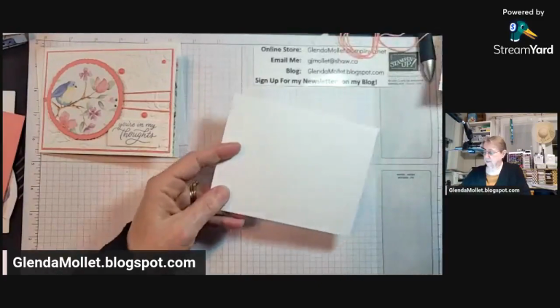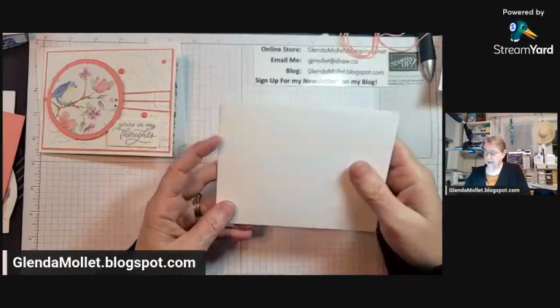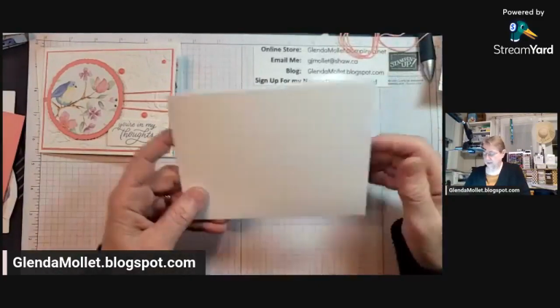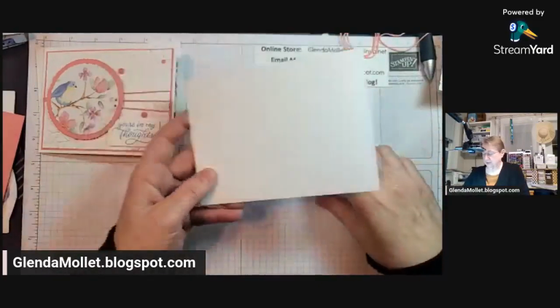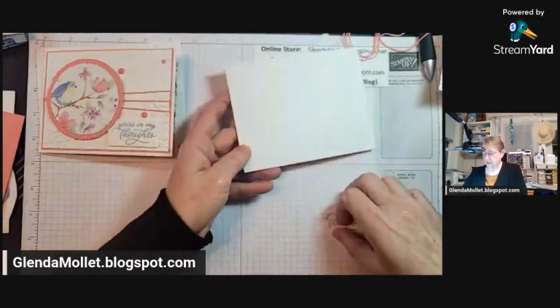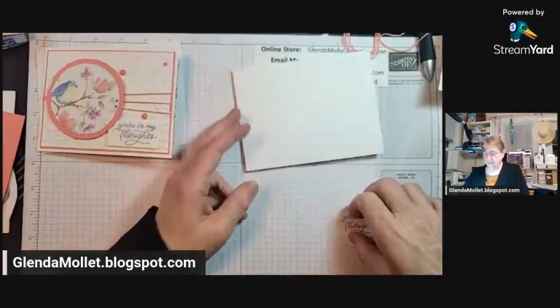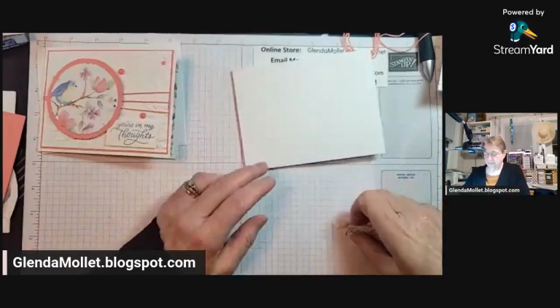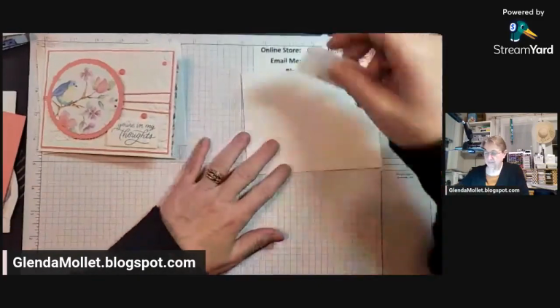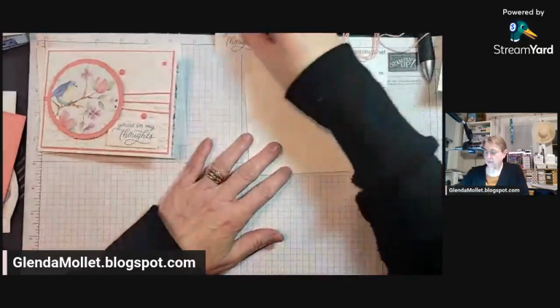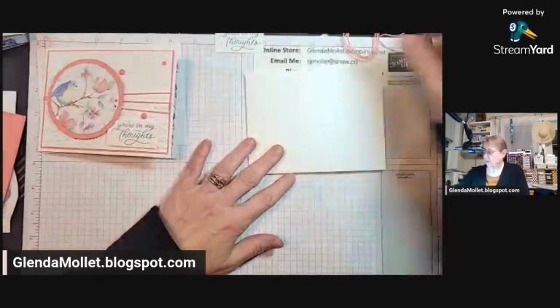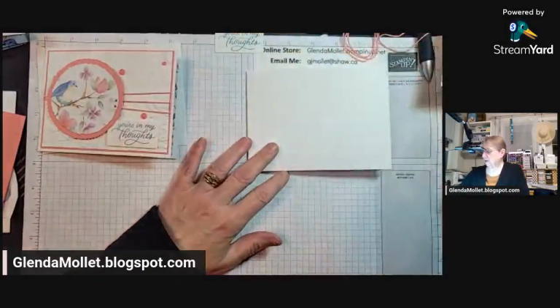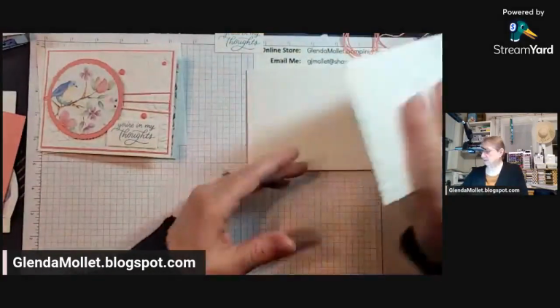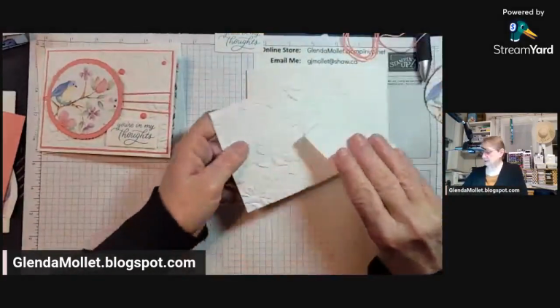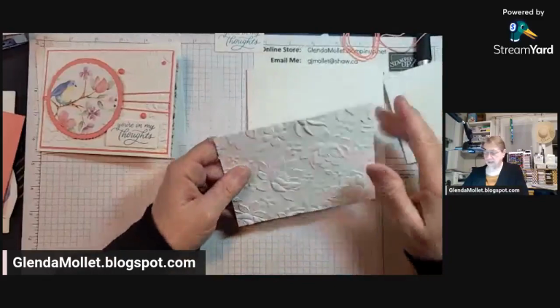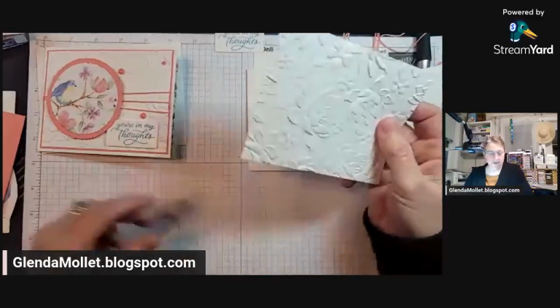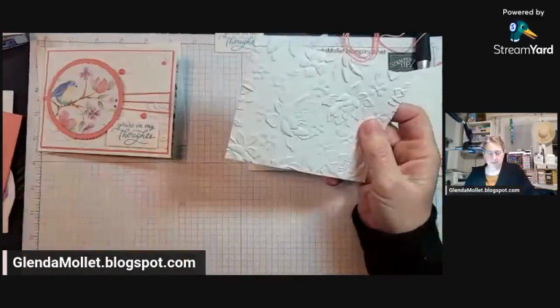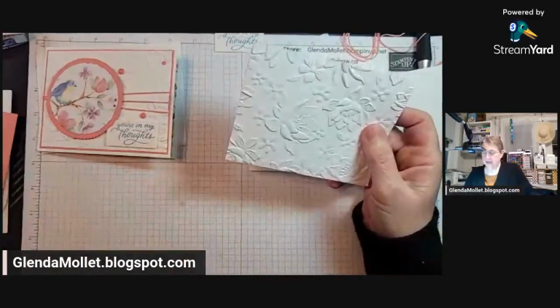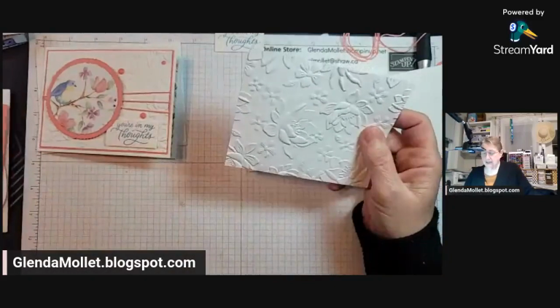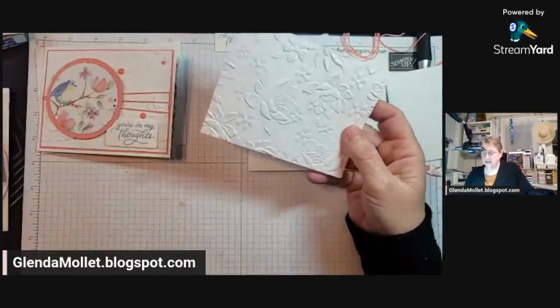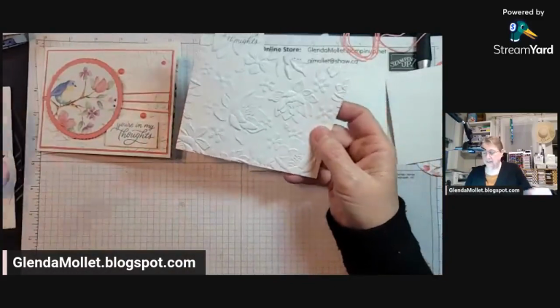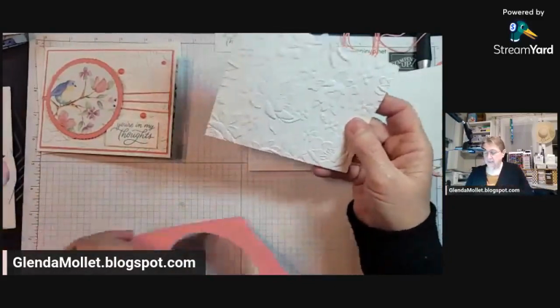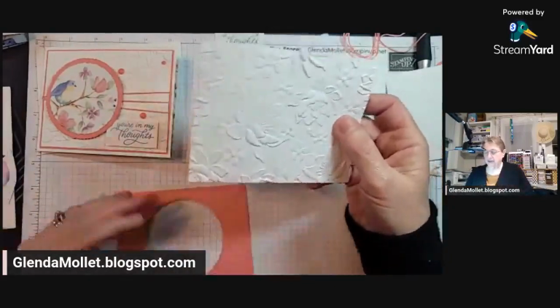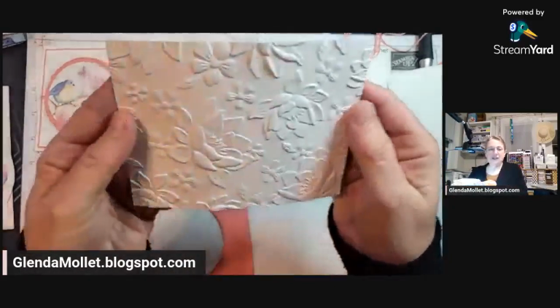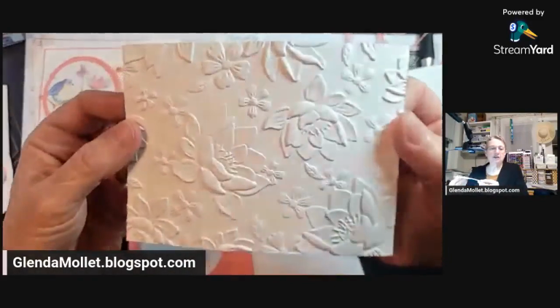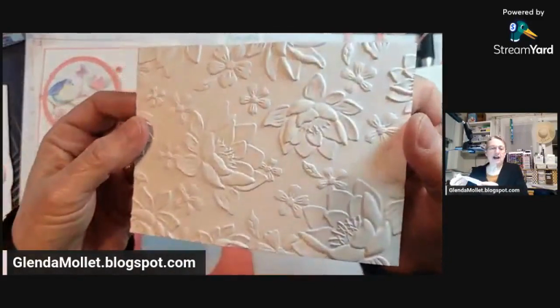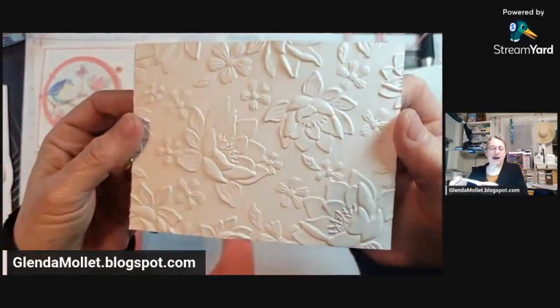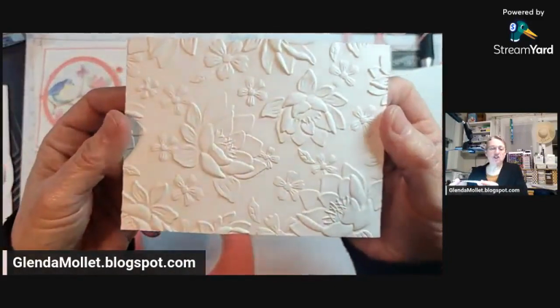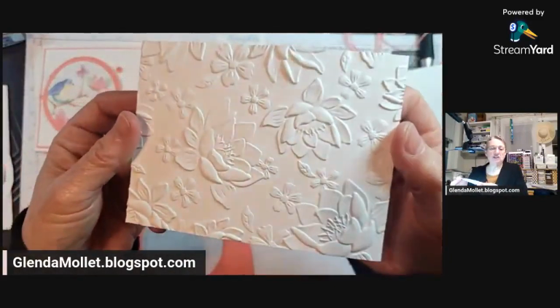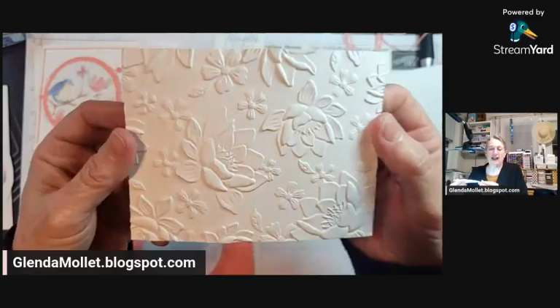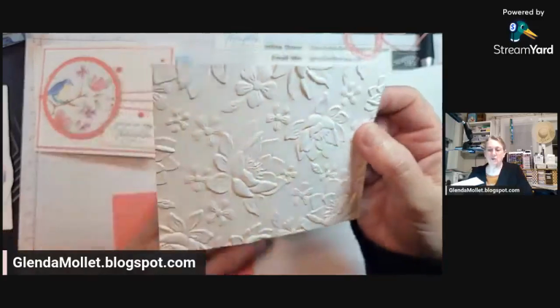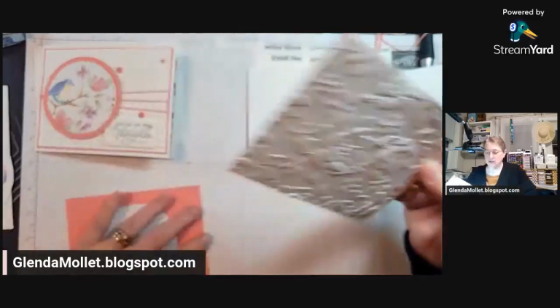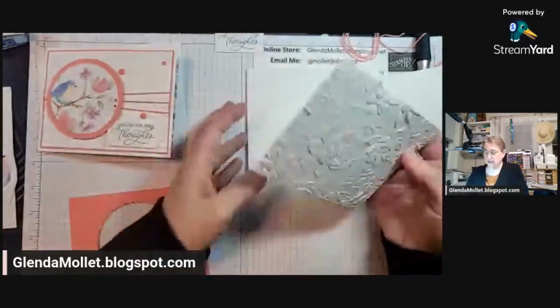Okay, step one. Let's just stop nattering and let's do this. Step one: attach my emboss. Look at that — just look at how gorgeous that is.